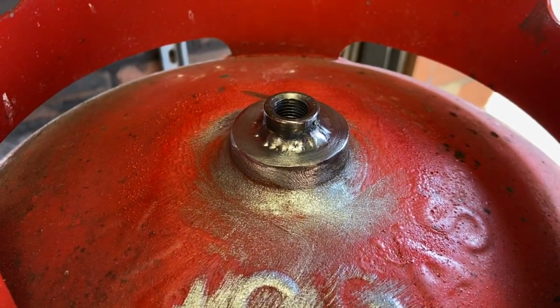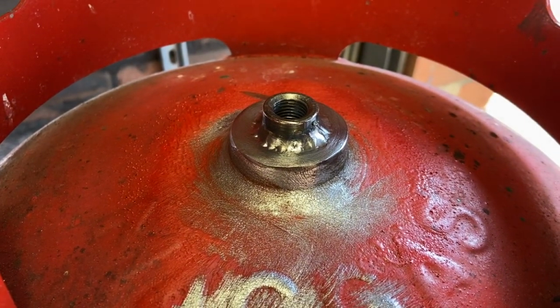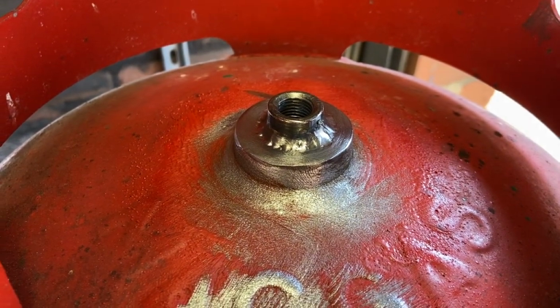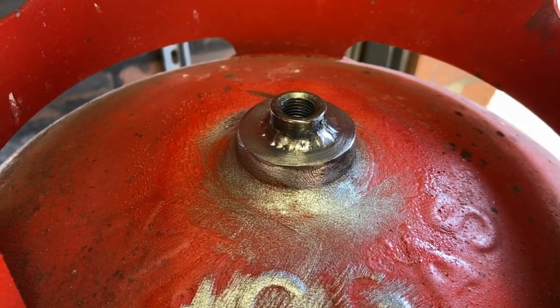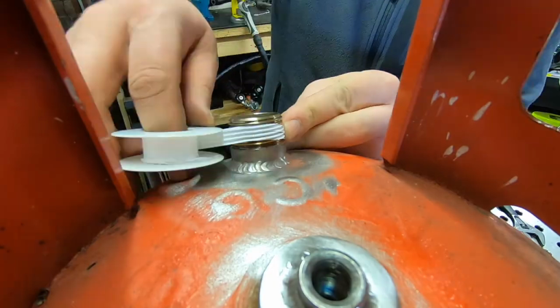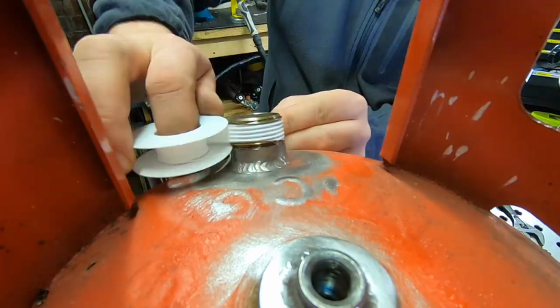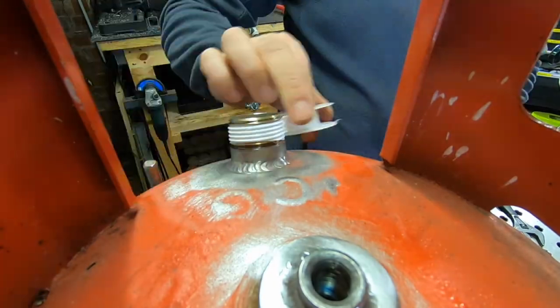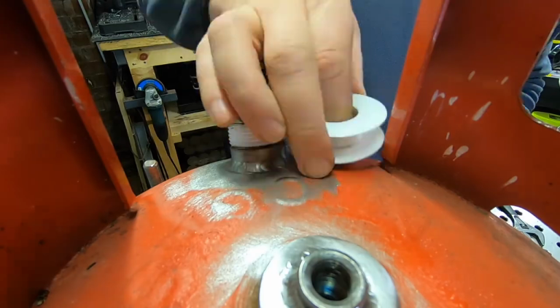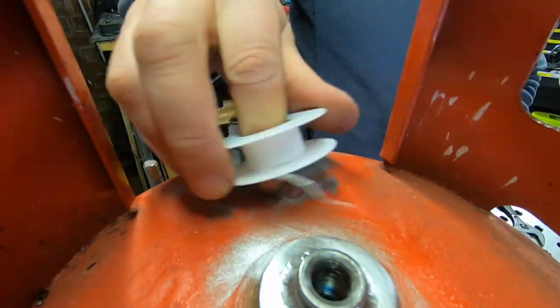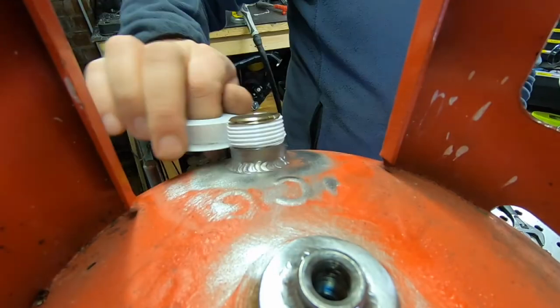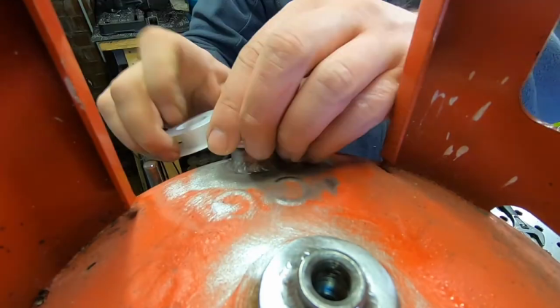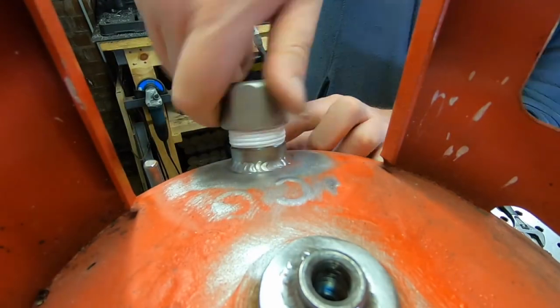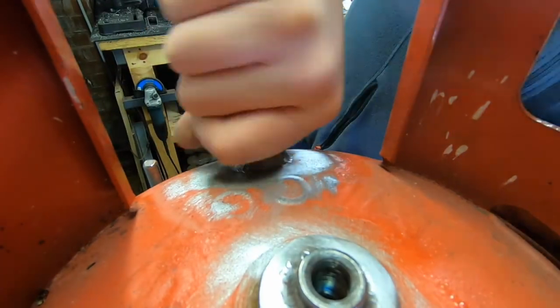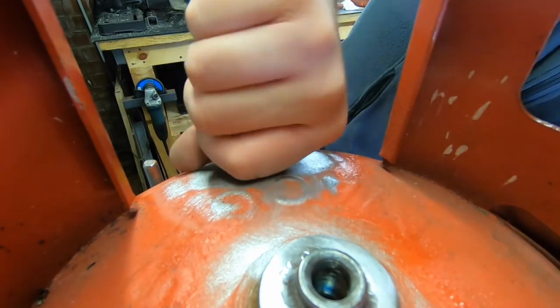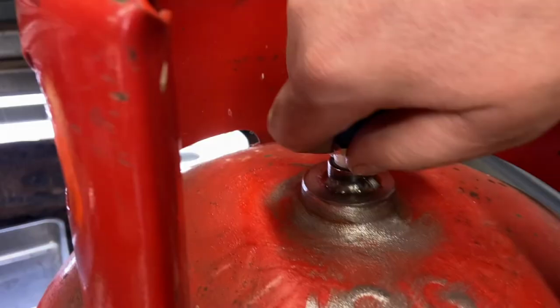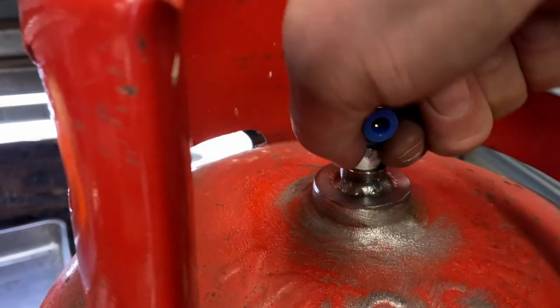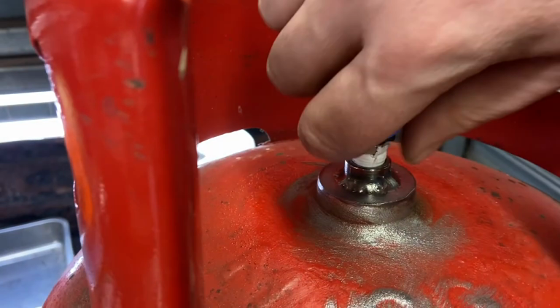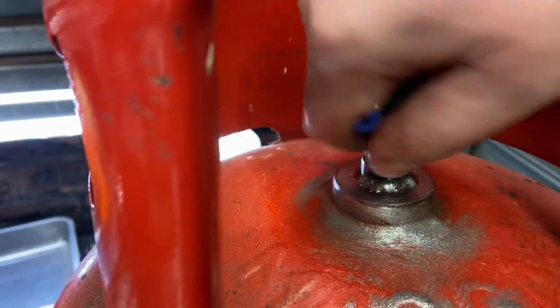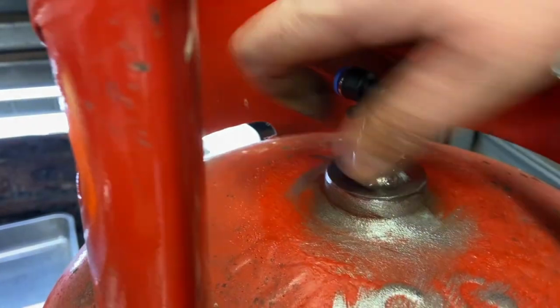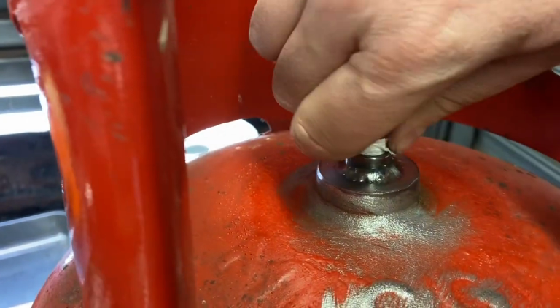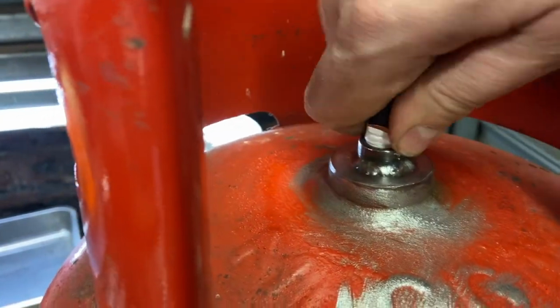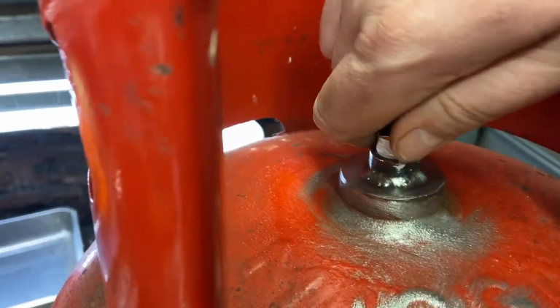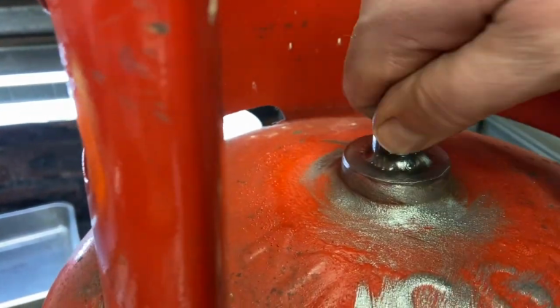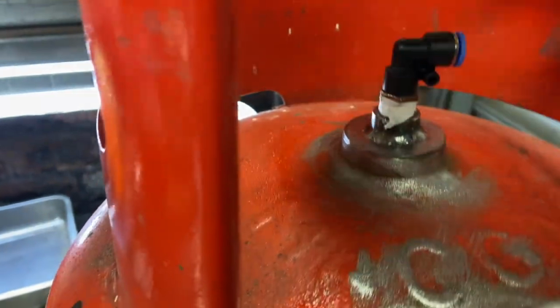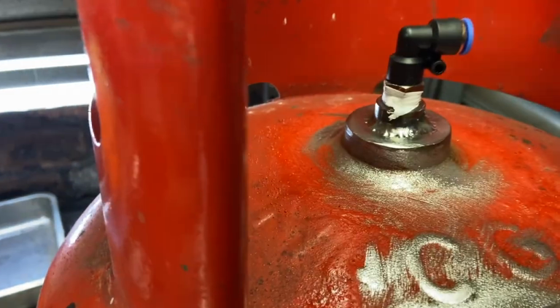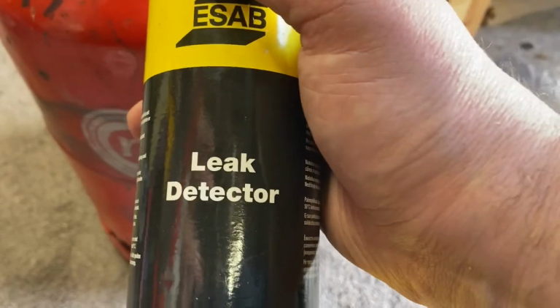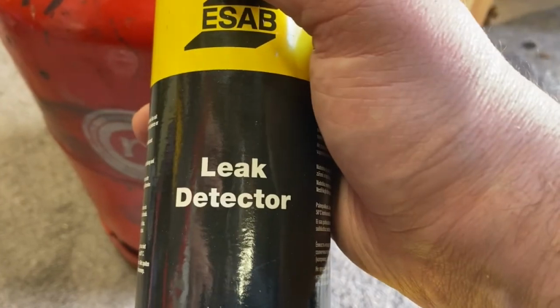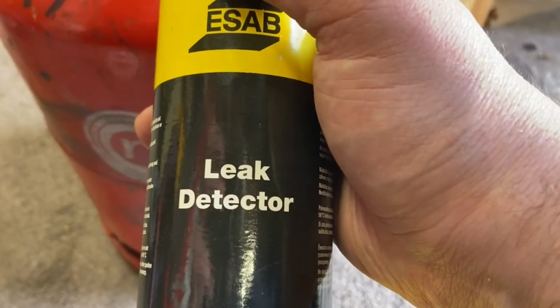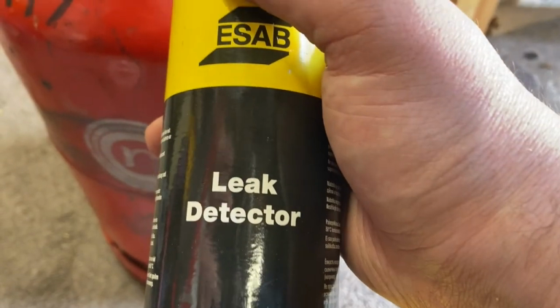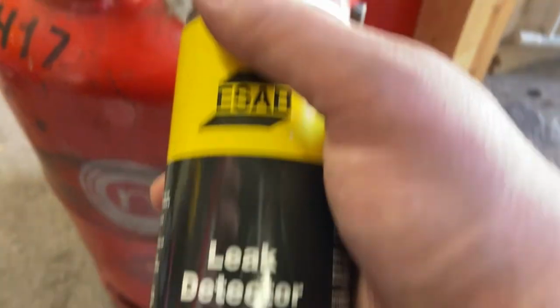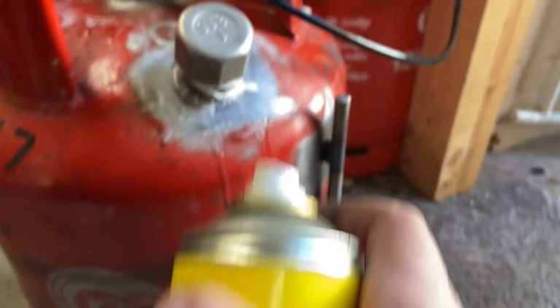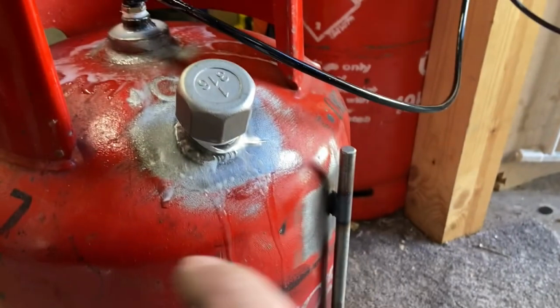That's all the welding complete. Next step is to pressure test this using some compressed air with some leak detector — basically it's just soapy water. Spray that on and we'll be able to see if there are any leaks.